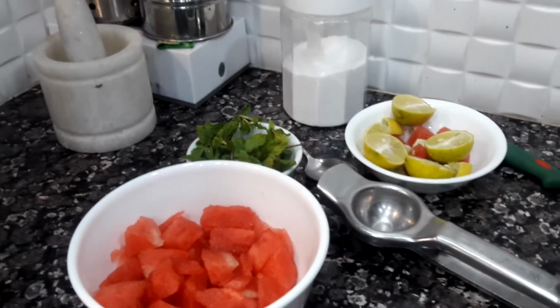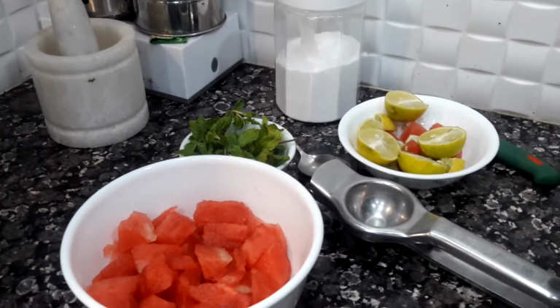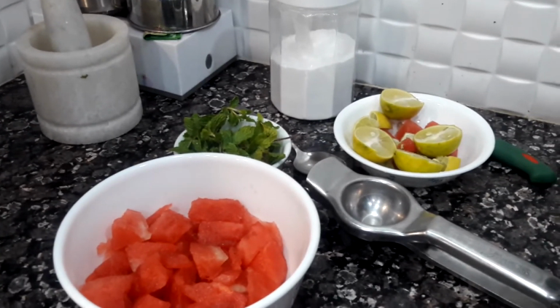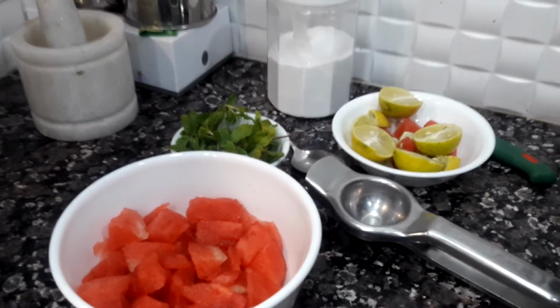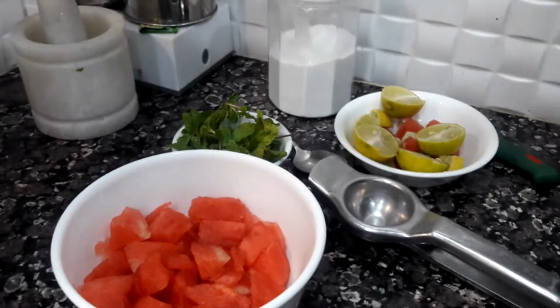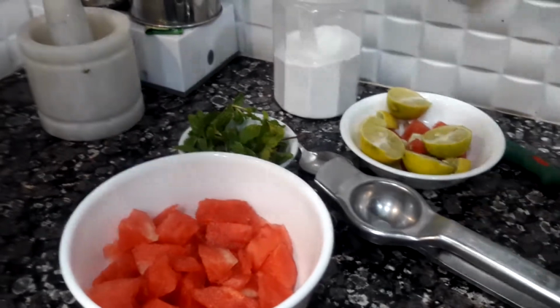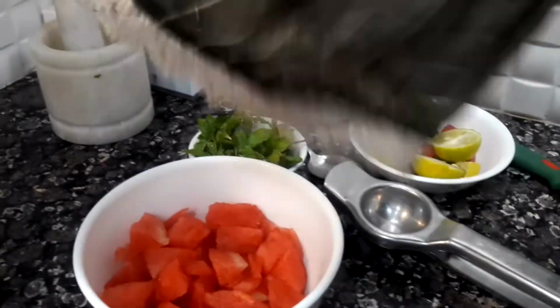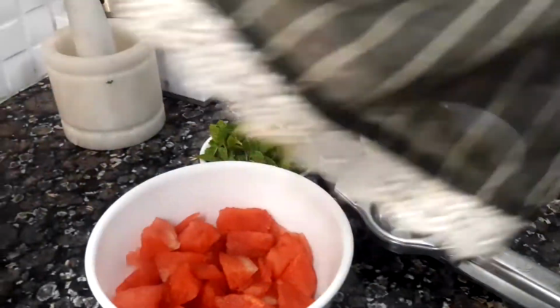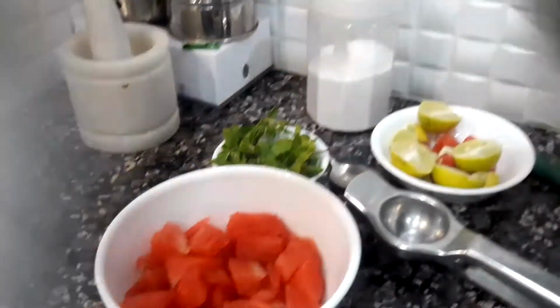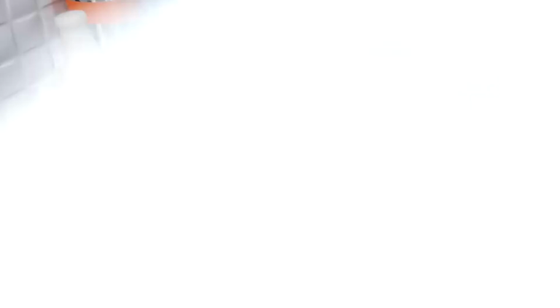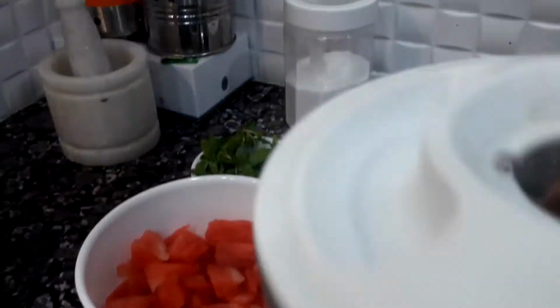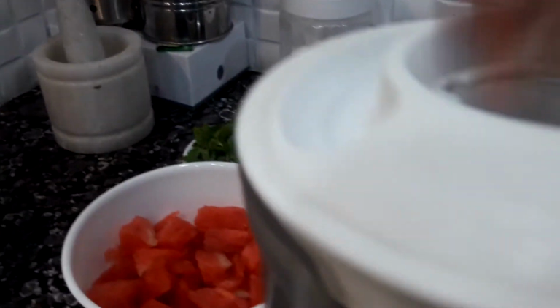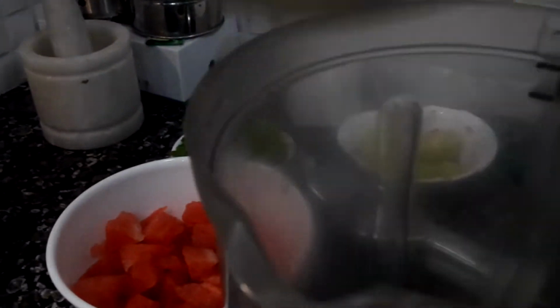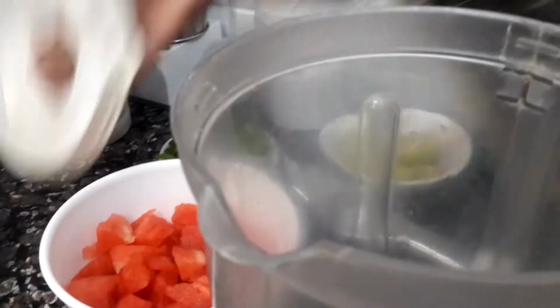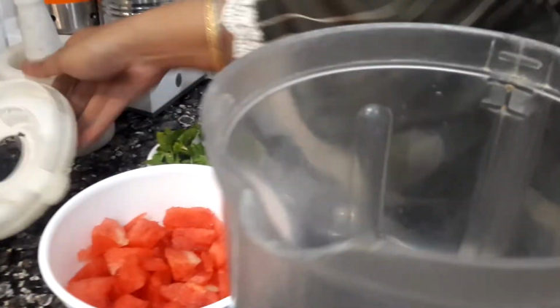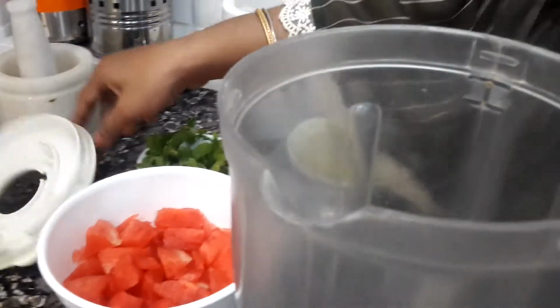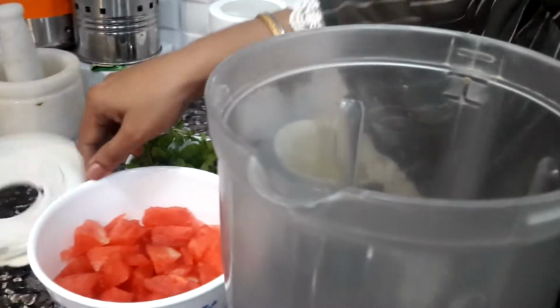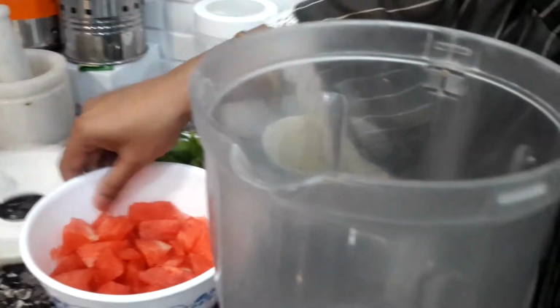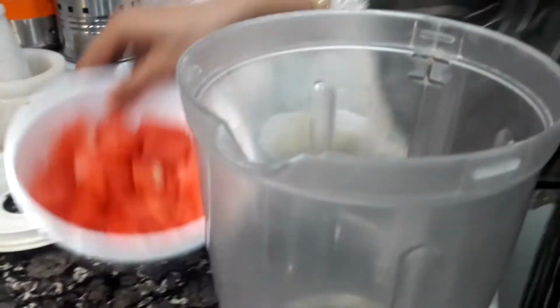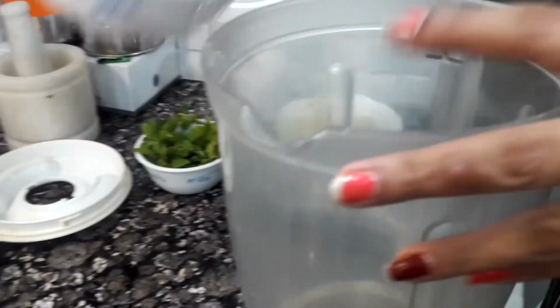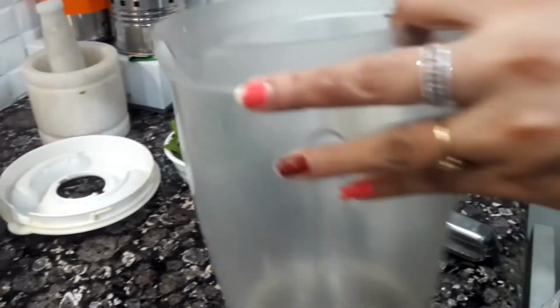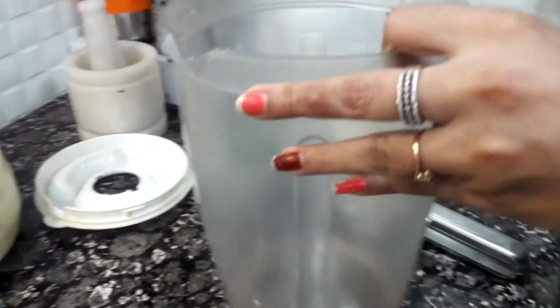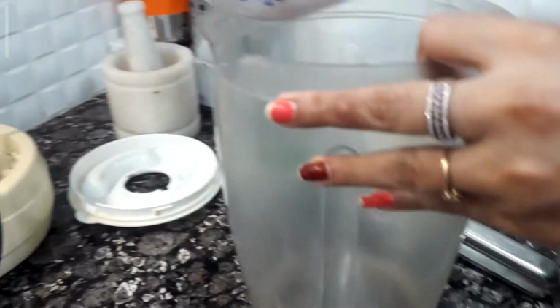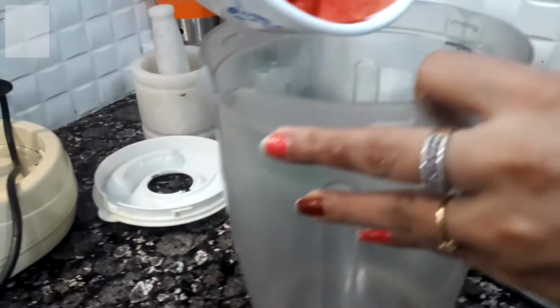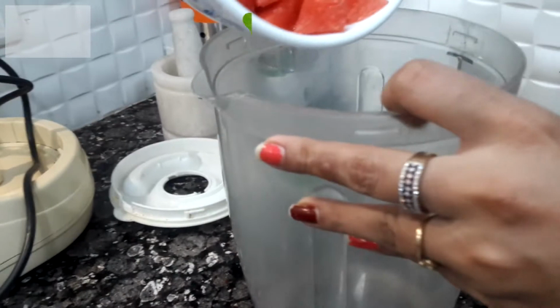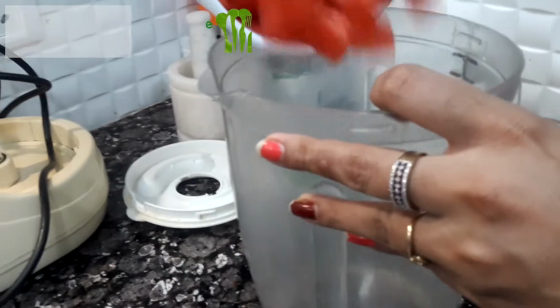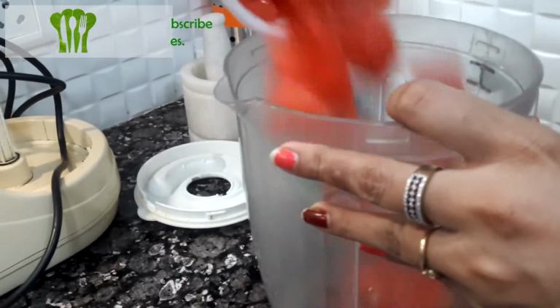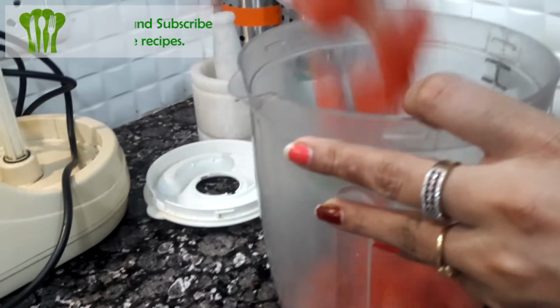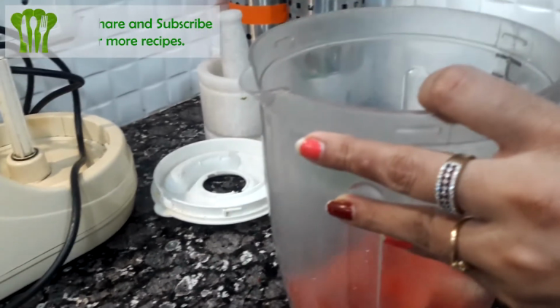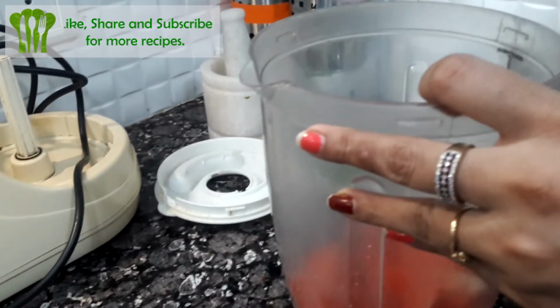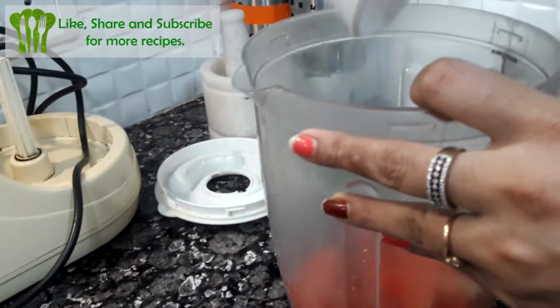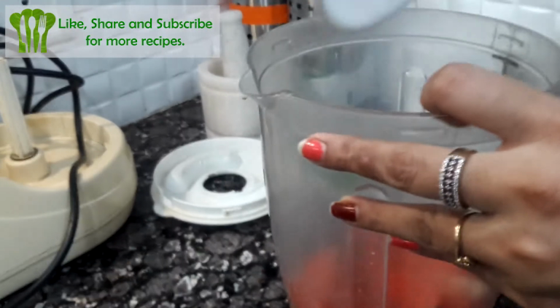We are going to start our process. This is my mixing jar. I am adding some watermelon pieces in it.